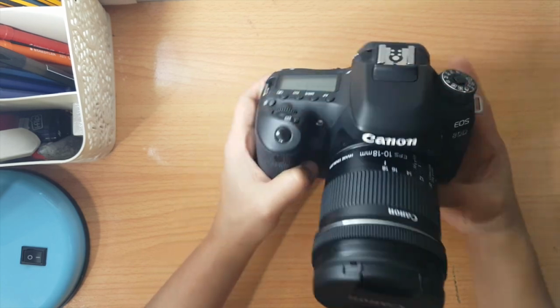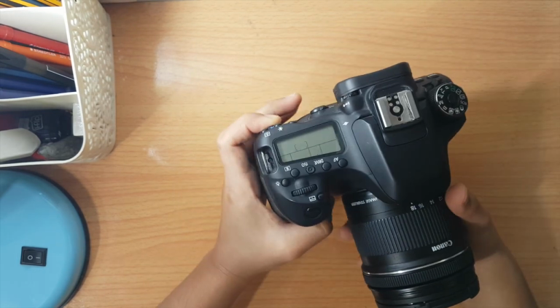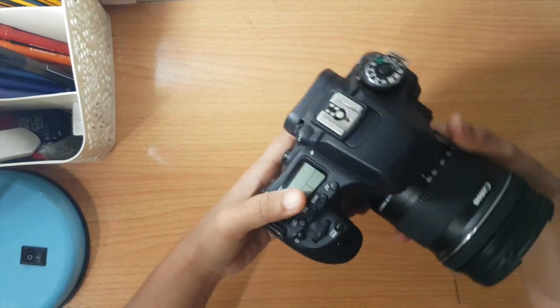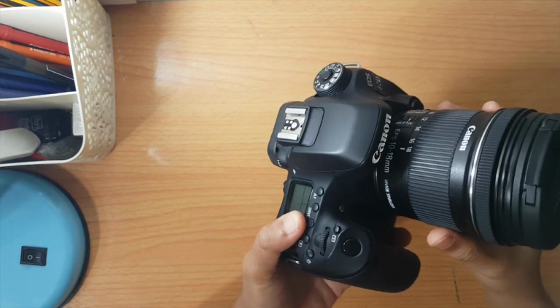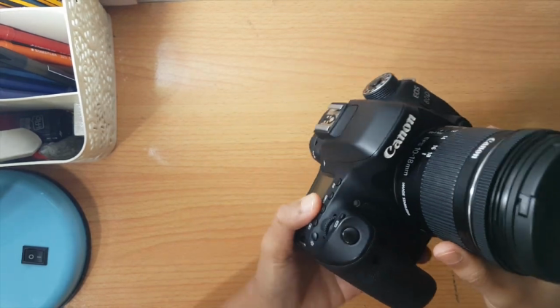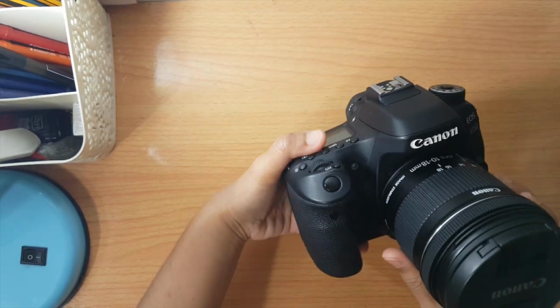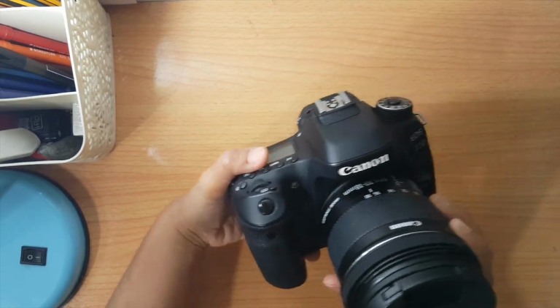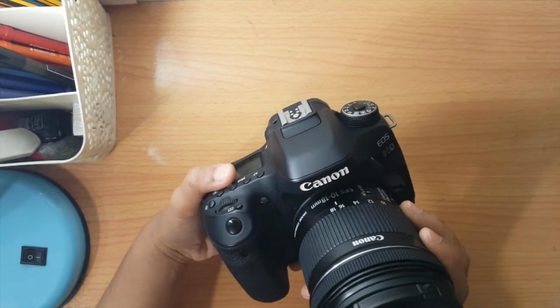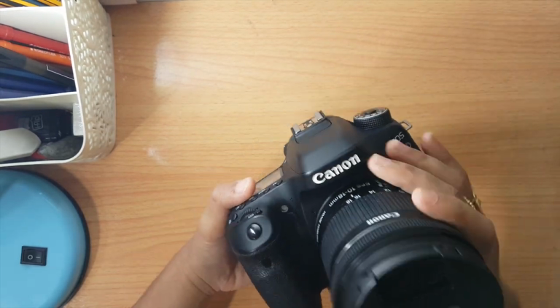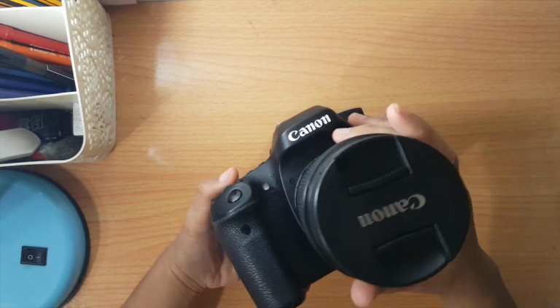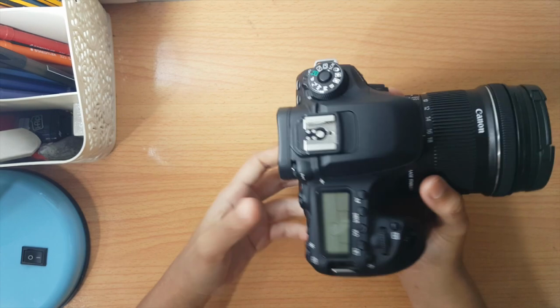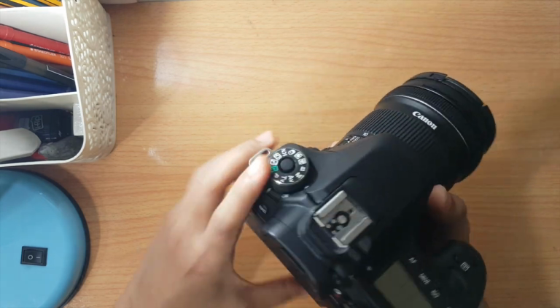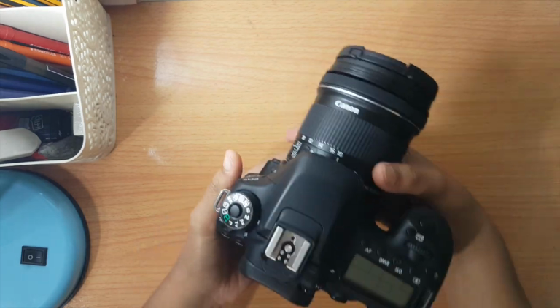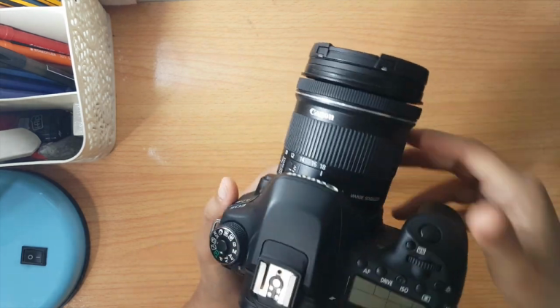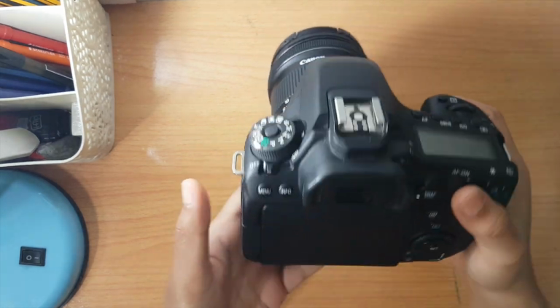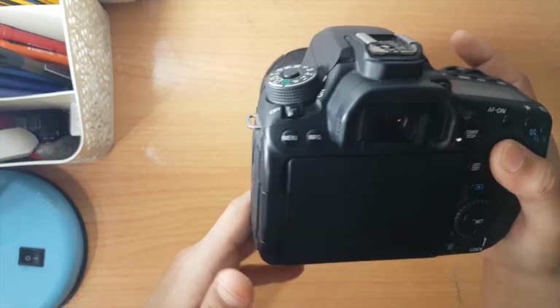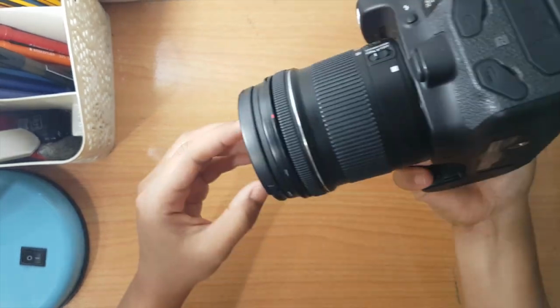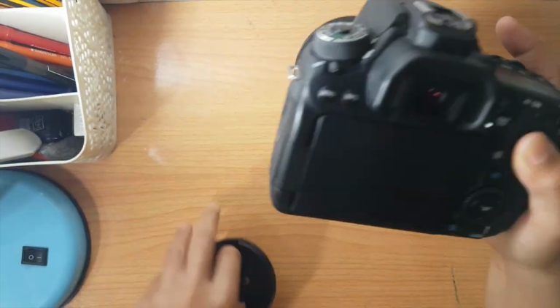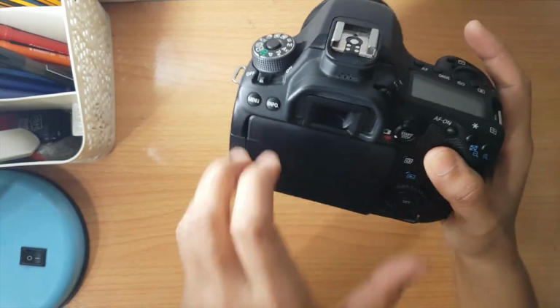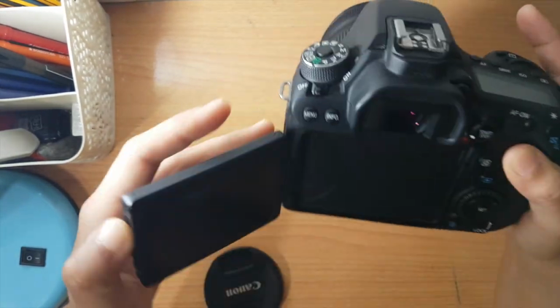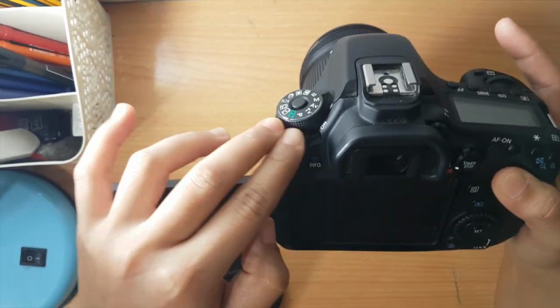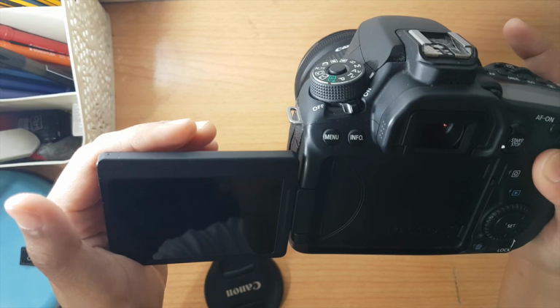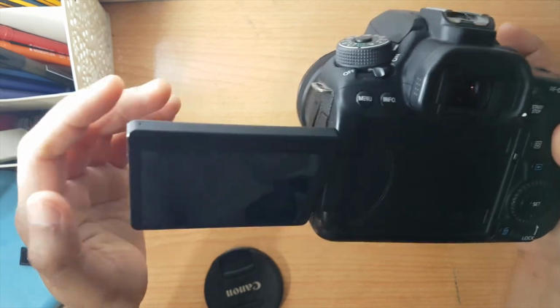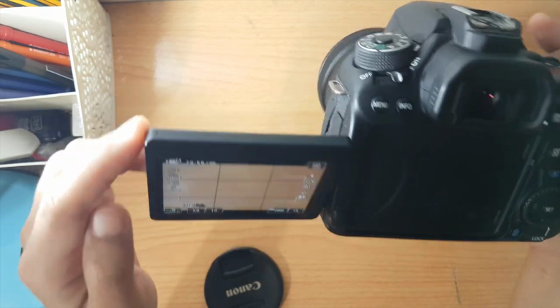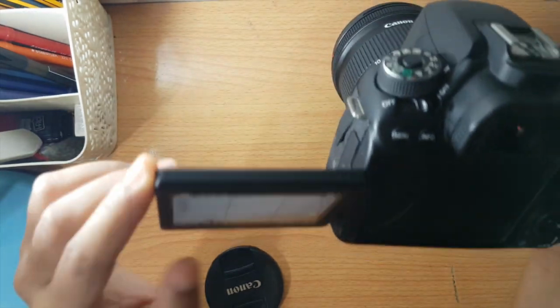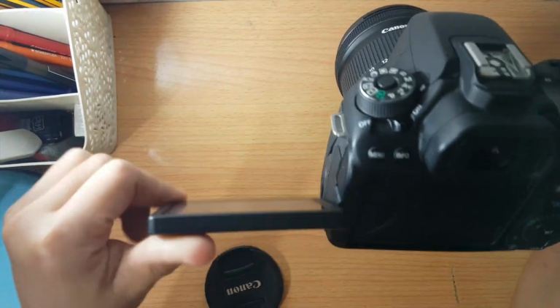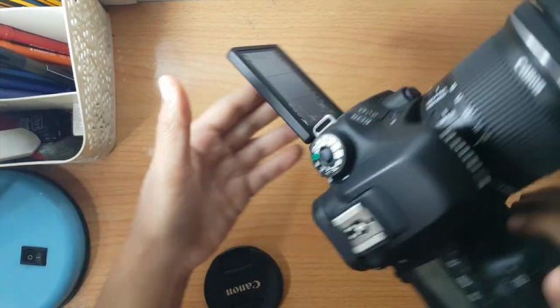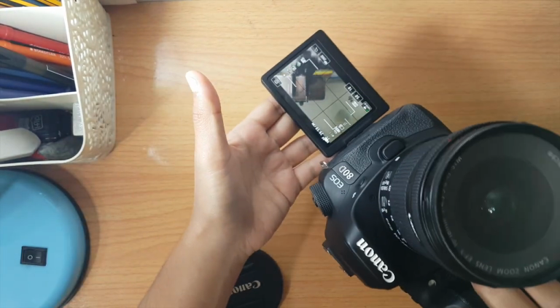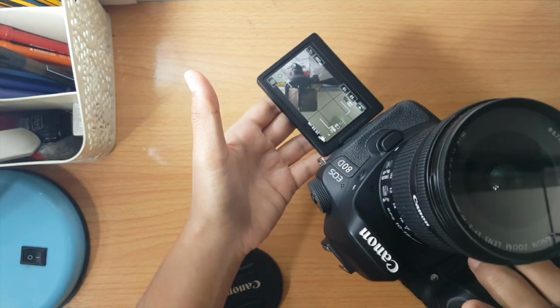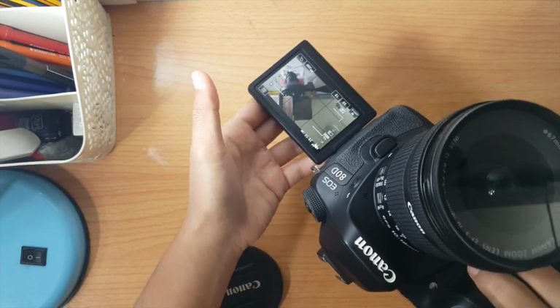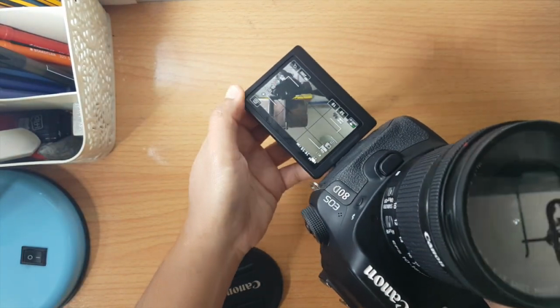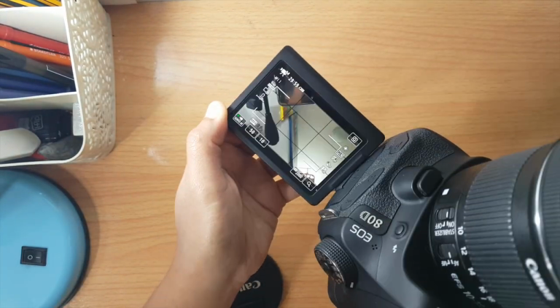For filming, I use the Canon 80D. This is a really nice camera for vlogging, photography, and taking videos, because as you can see you can just flip the screen to whatever angle you want.